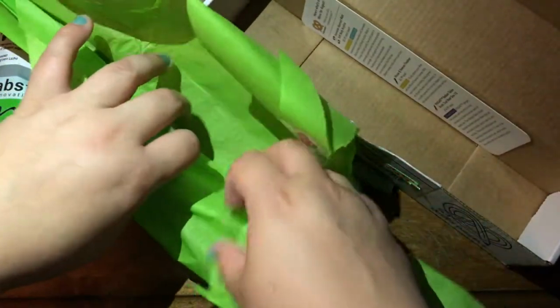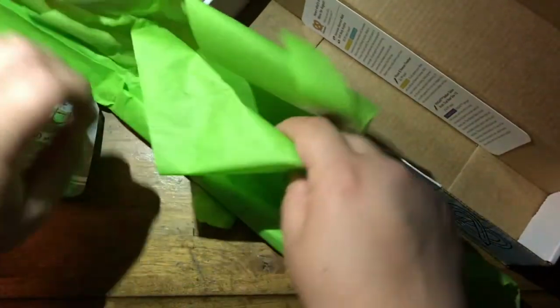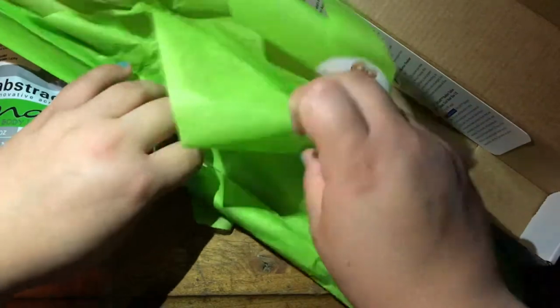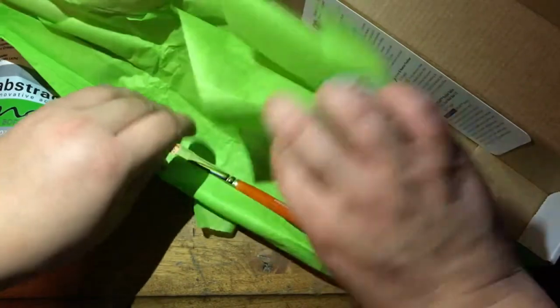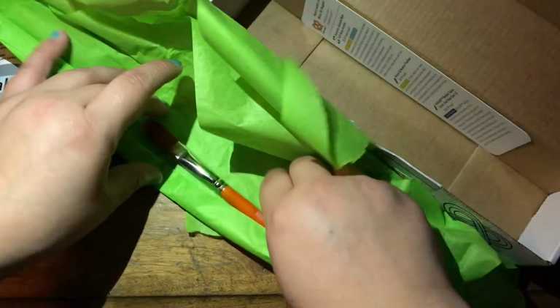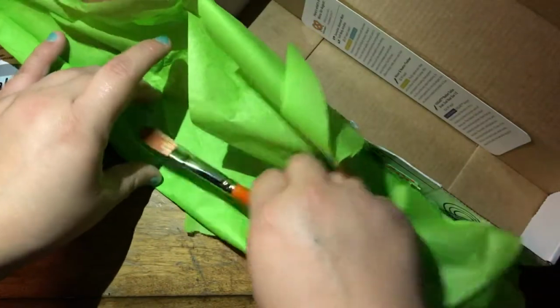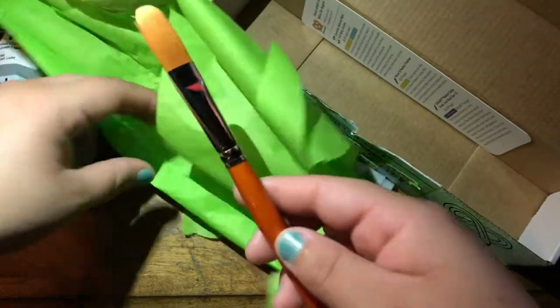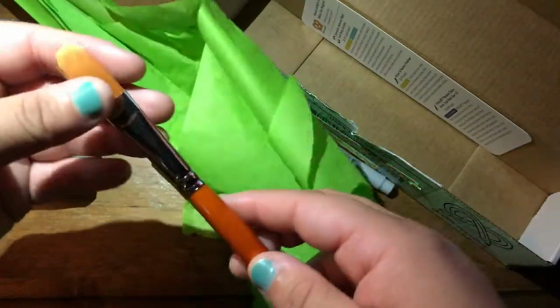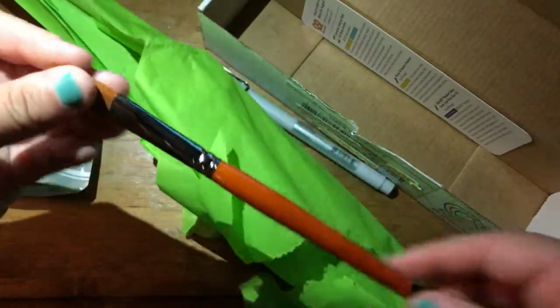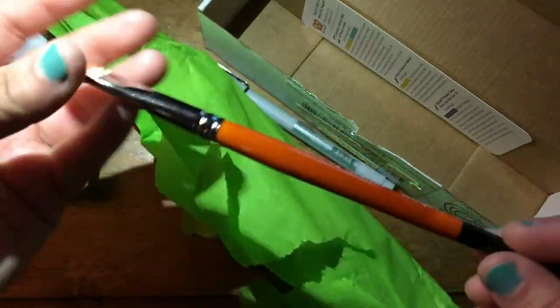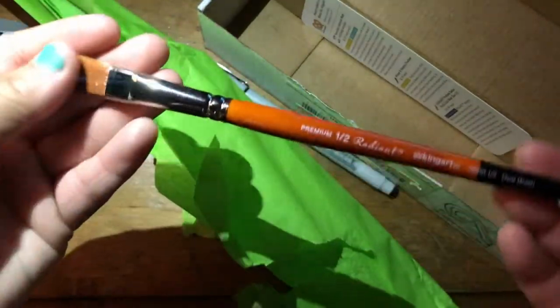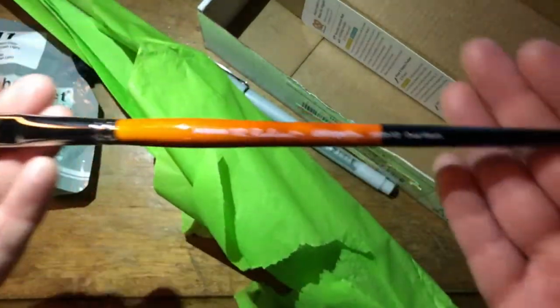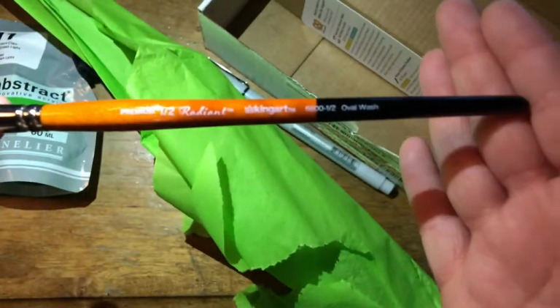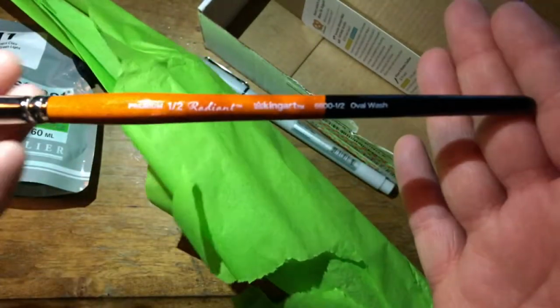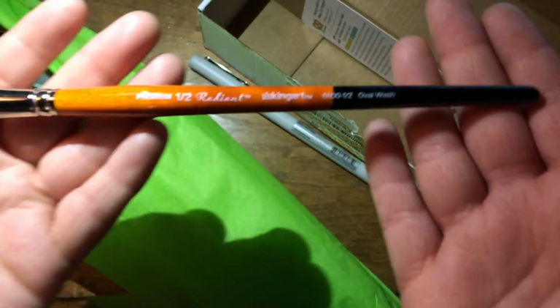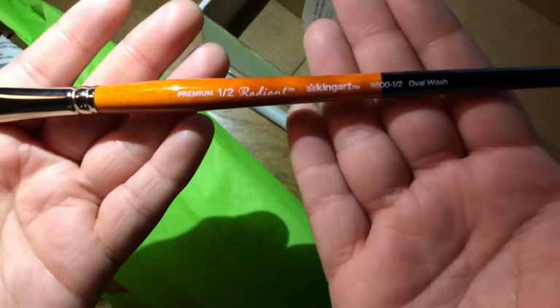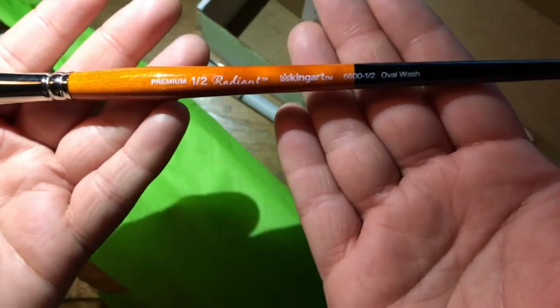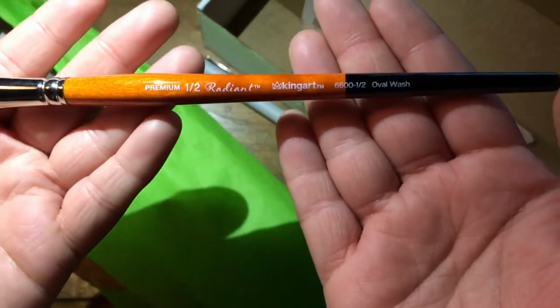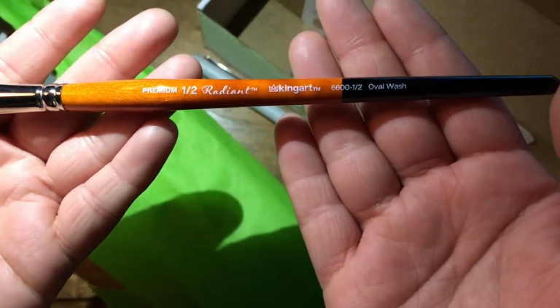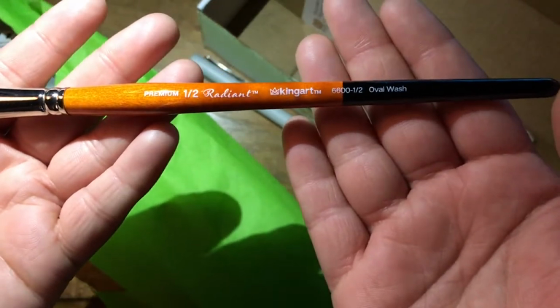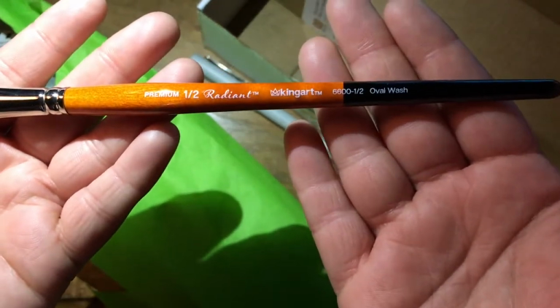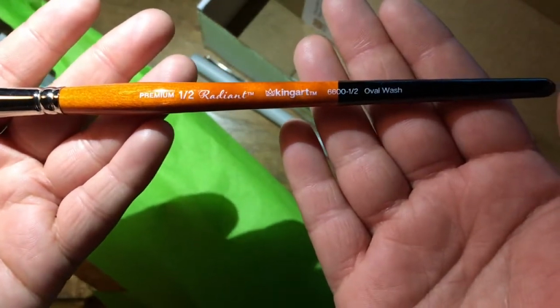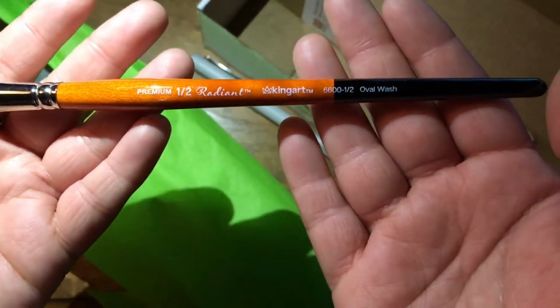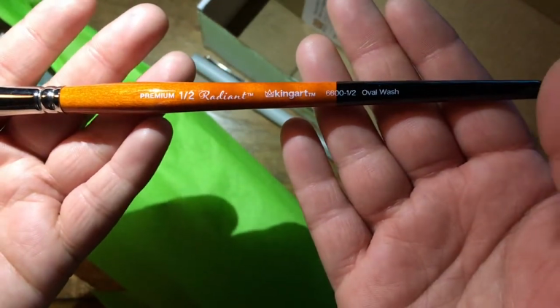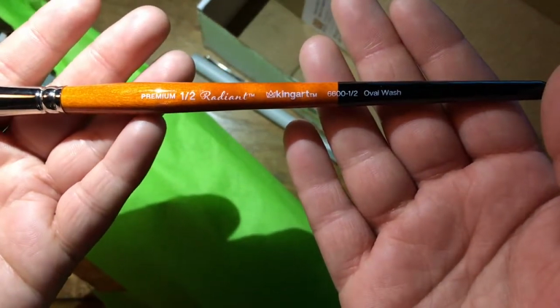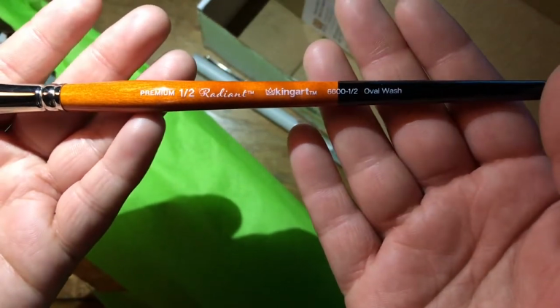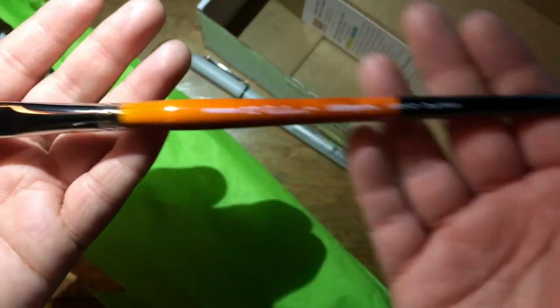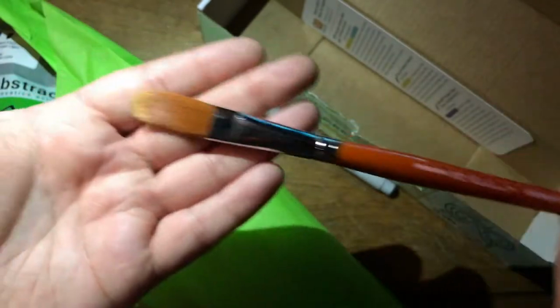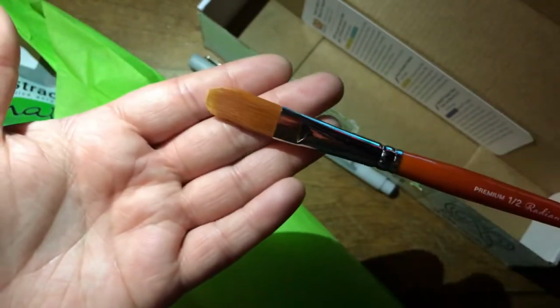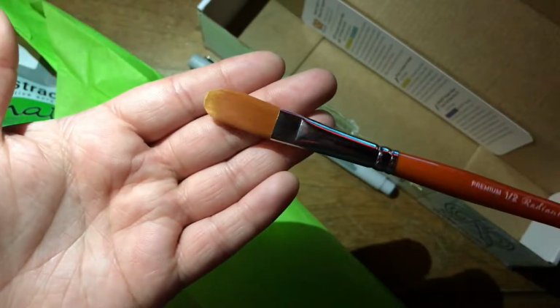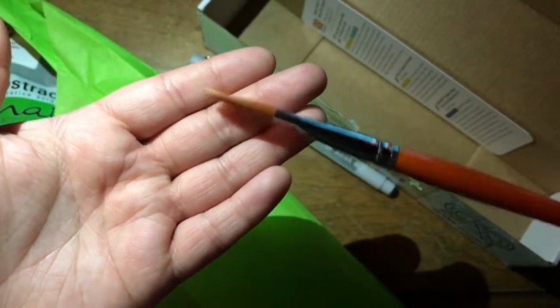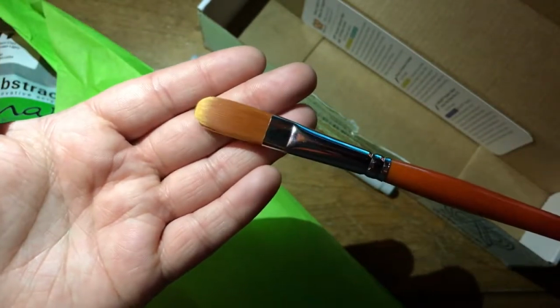Then we have a paintbrush and it's kind of an oval paintbrush — it's really big. That was the first thing that I really noticed about it, so it's huge.